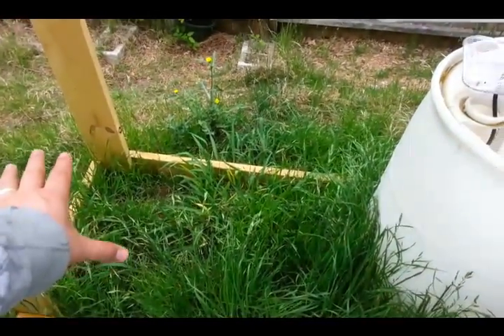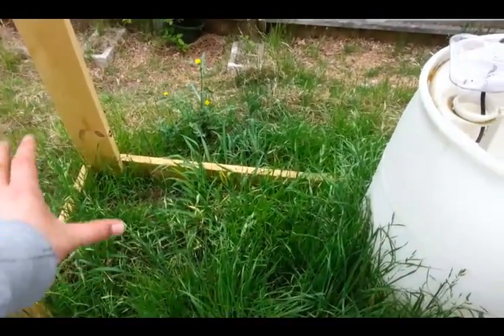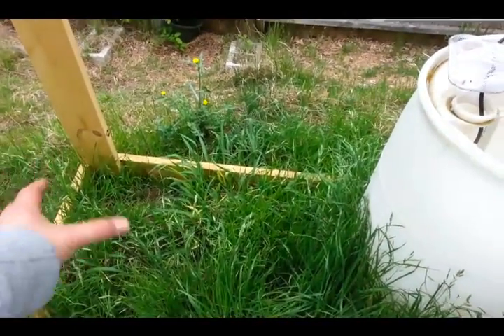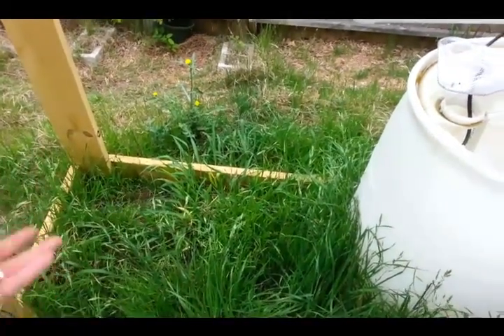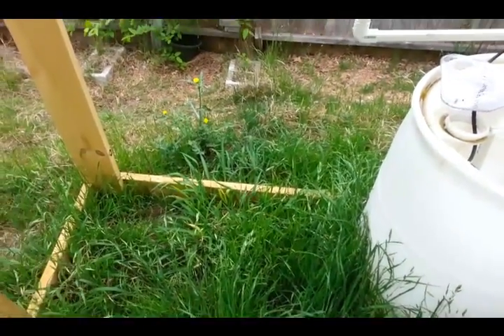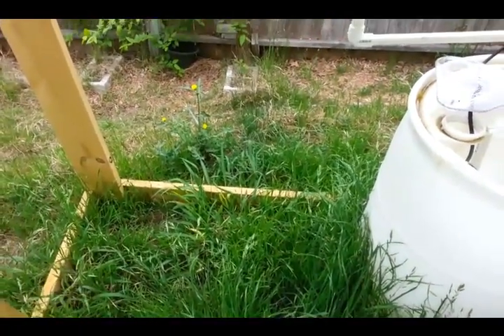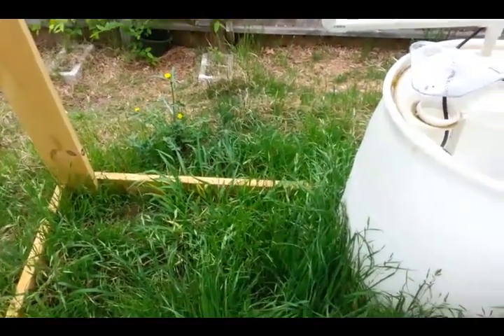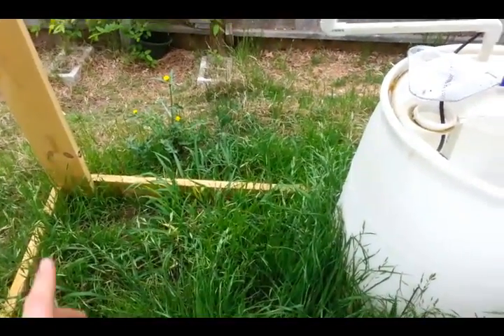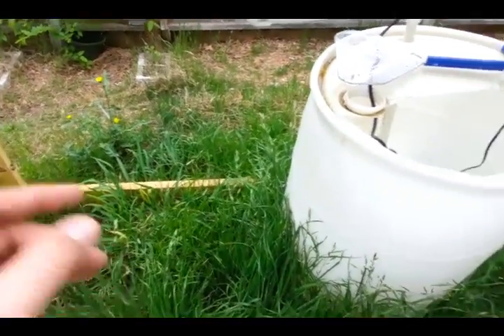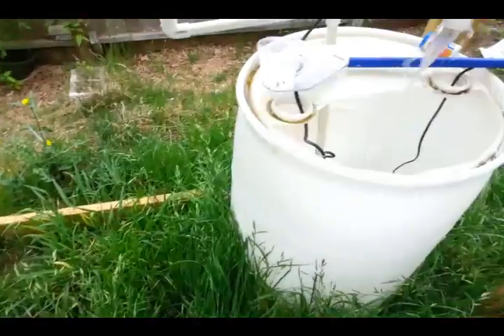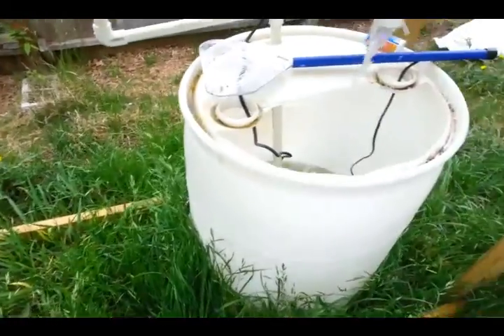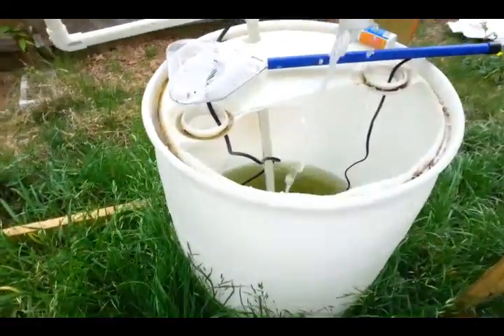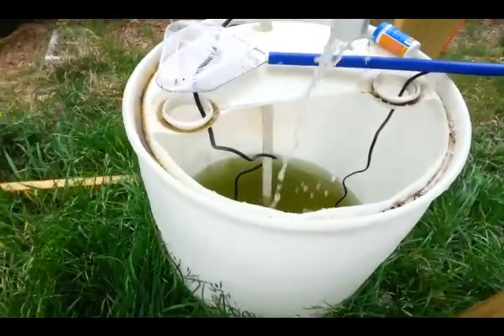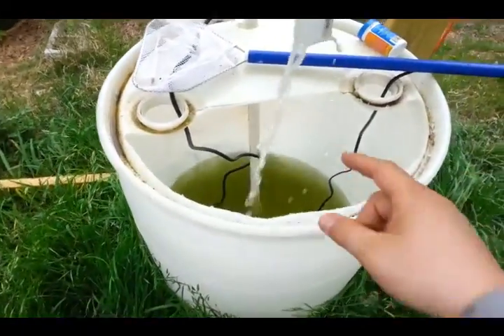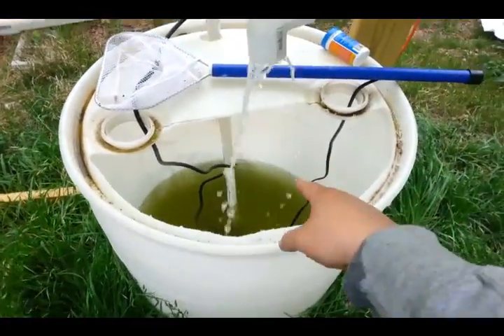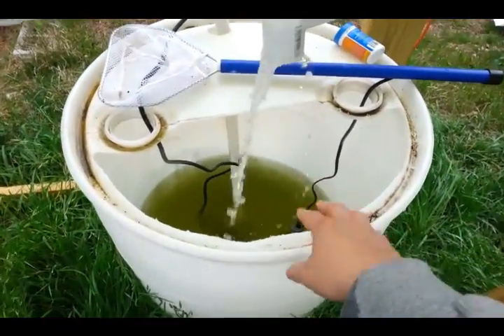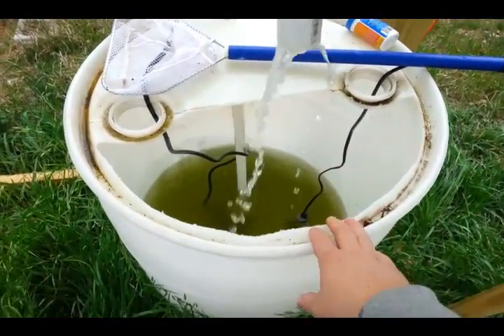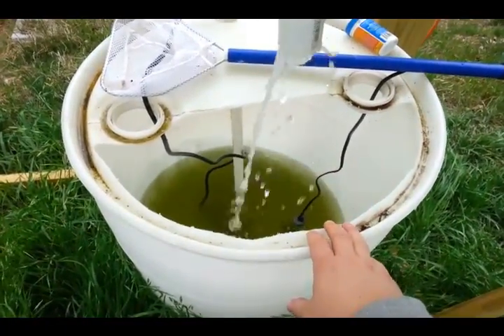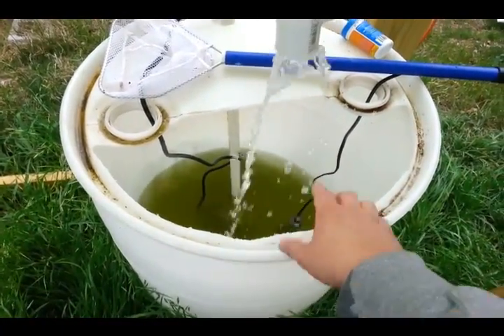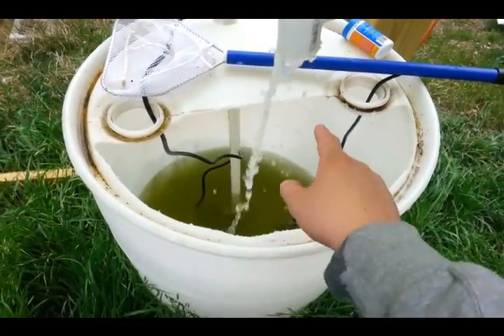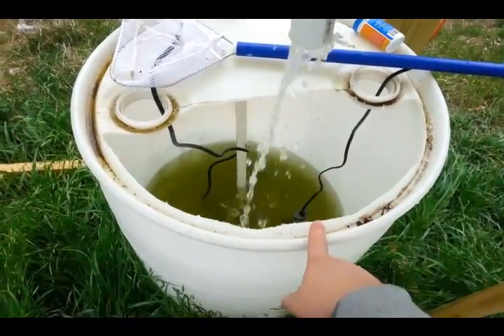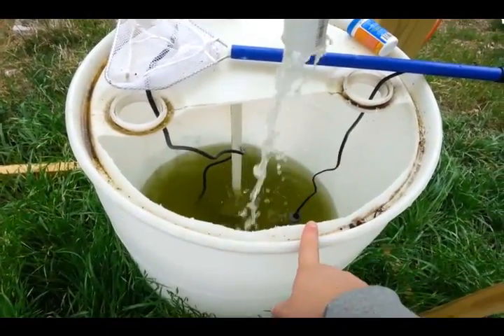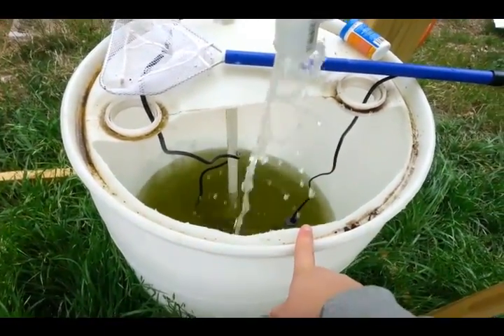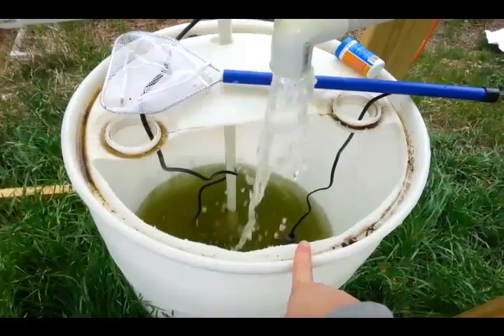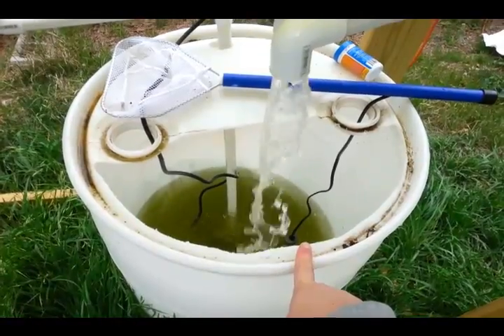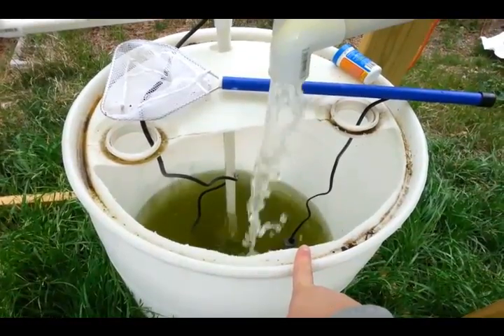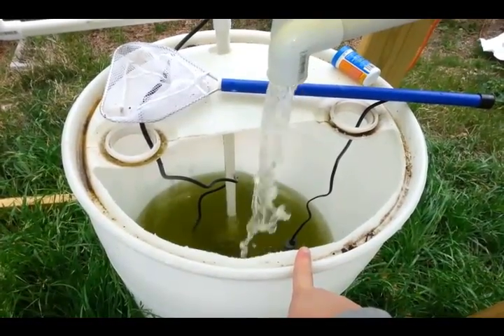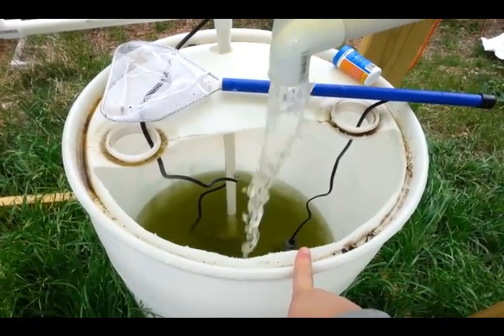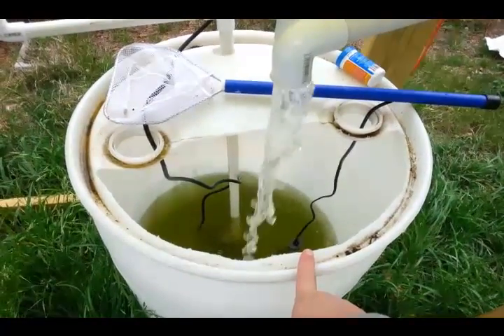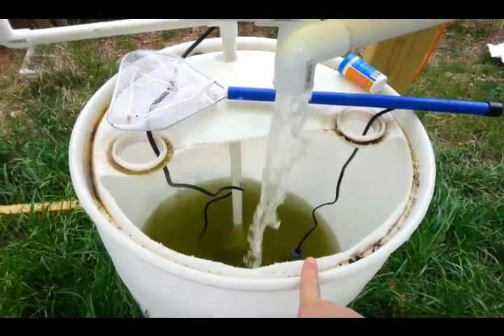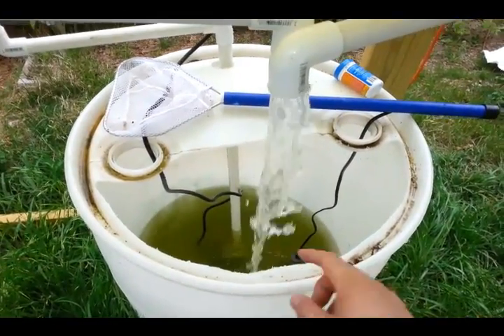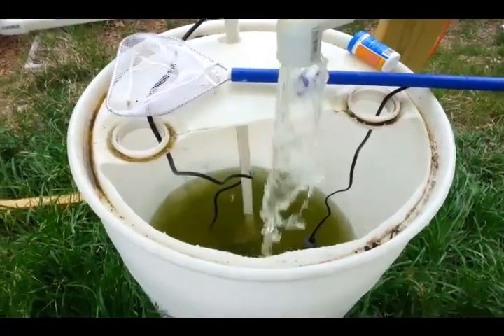You will be pulling the water from the sump tank so that your fish are always happy. And we're going to be getting rid of our algae problem this week so that we don't have any problems with our fish being mad at us.